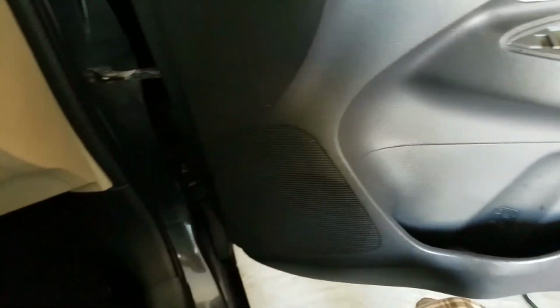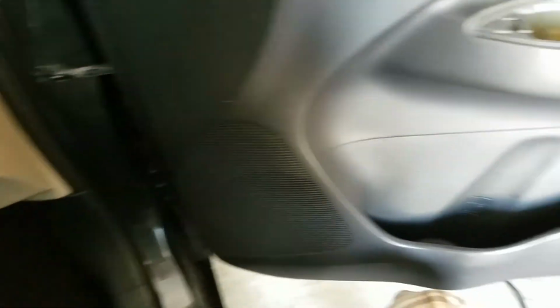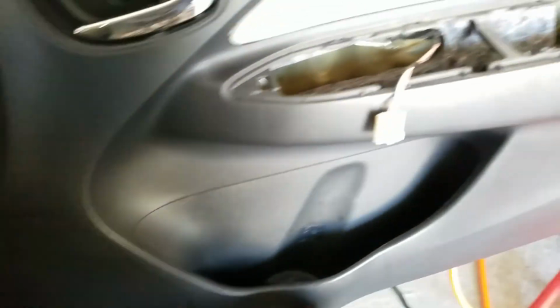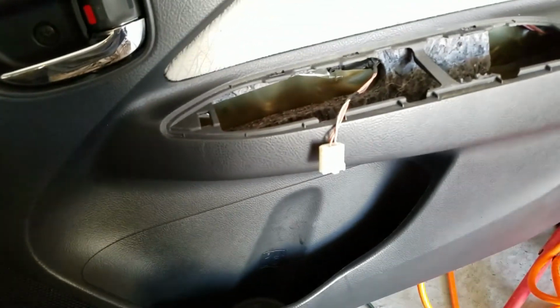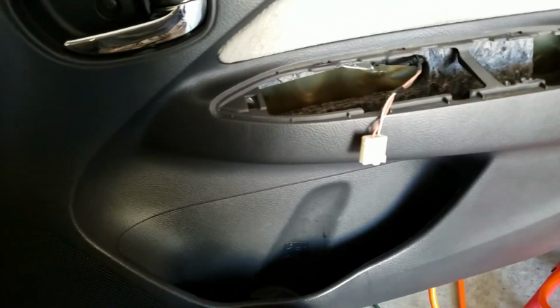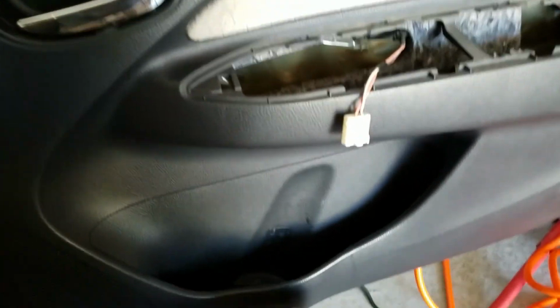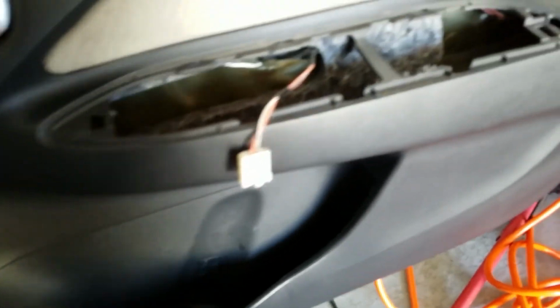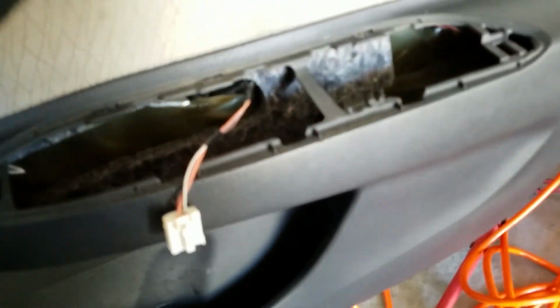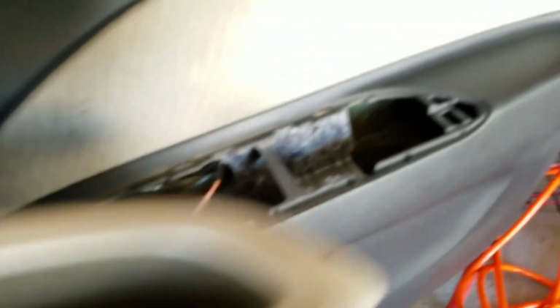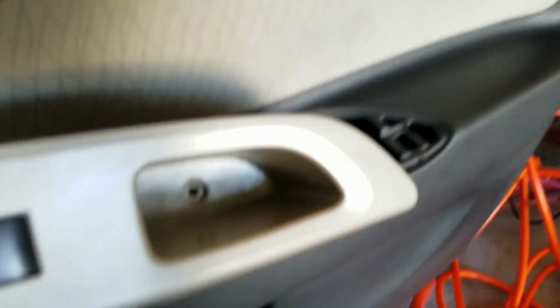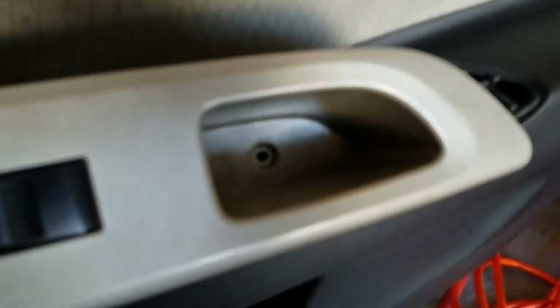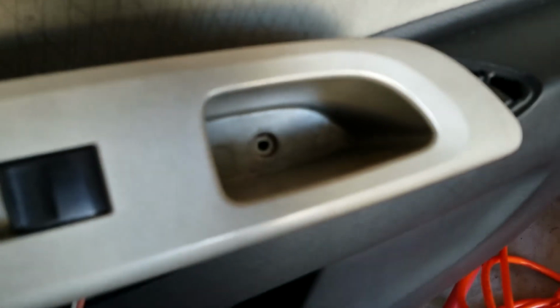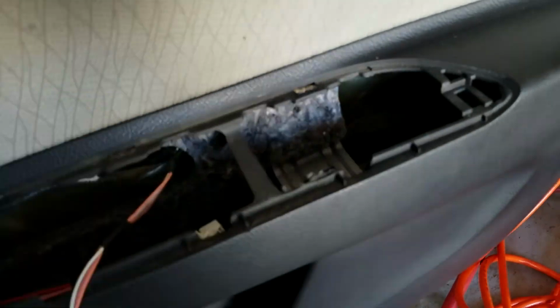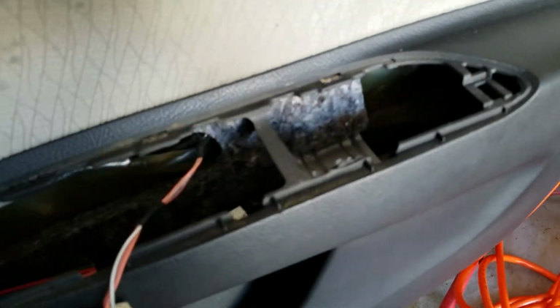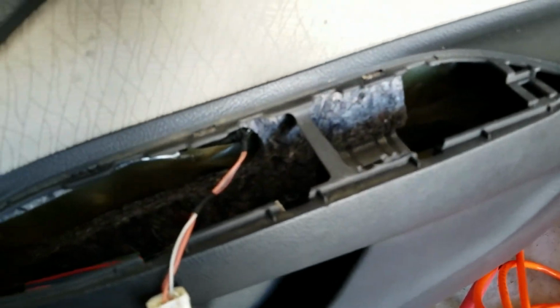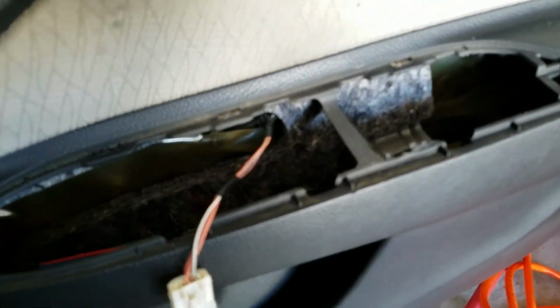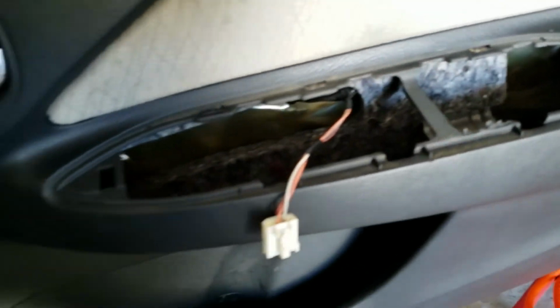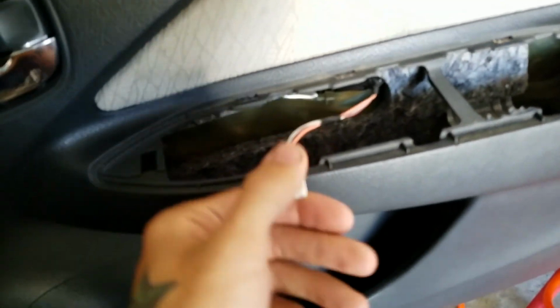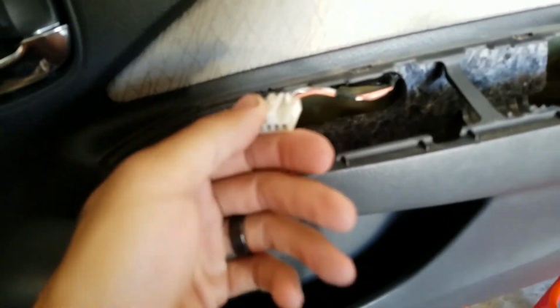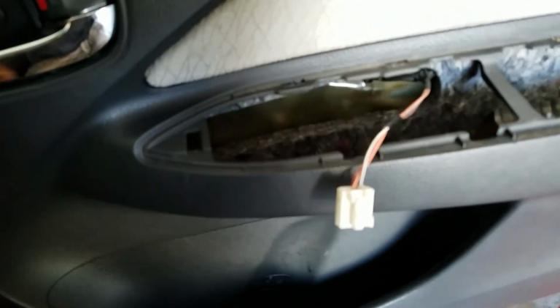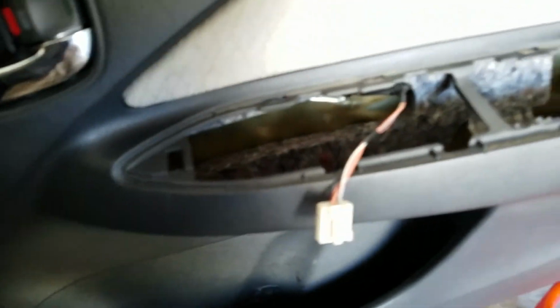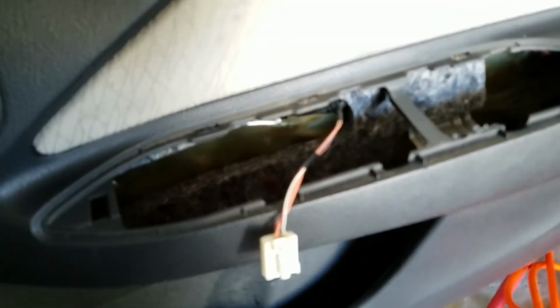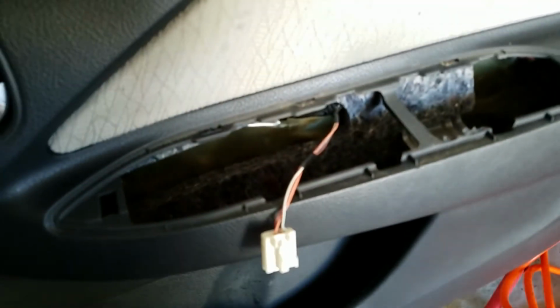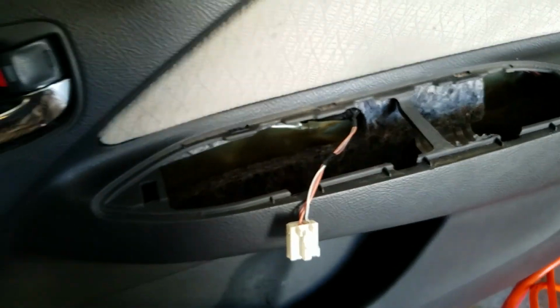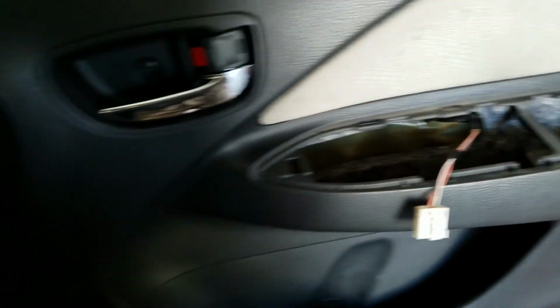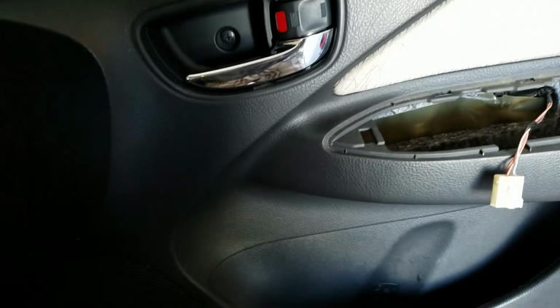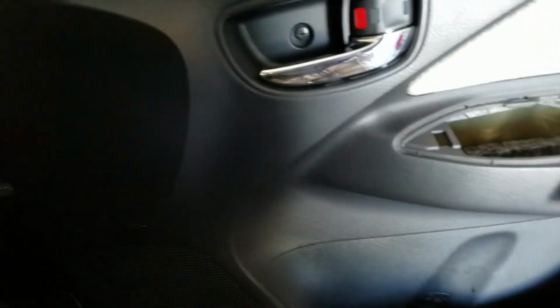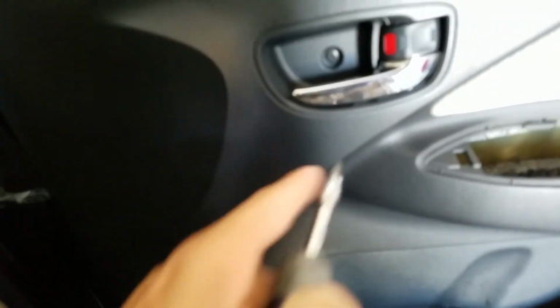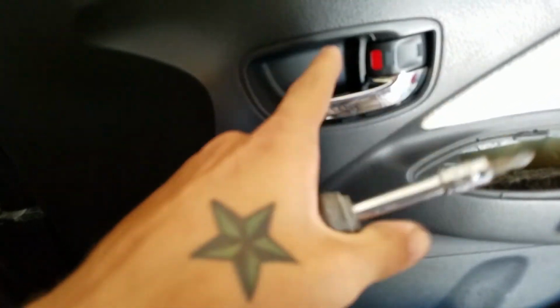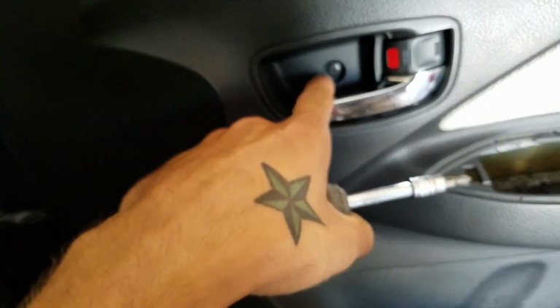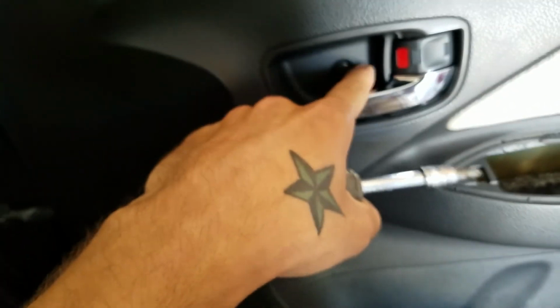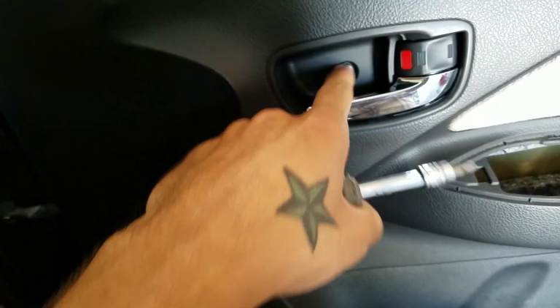Pretty much all you're gonna need is a Phillips screwdriver. You're gonna take the screw out that's in the center of that piece right there, pop it out, unplug your switches, and then take the screw out that holds your door handle in.